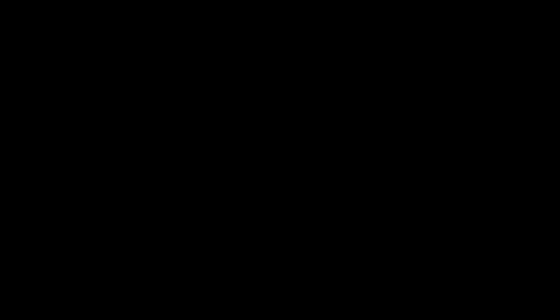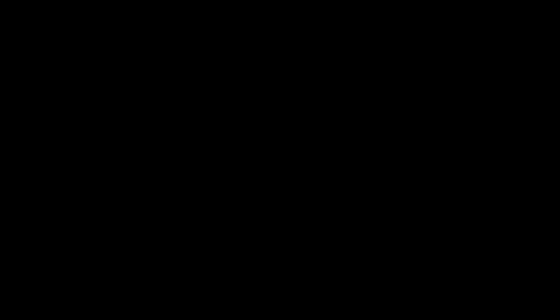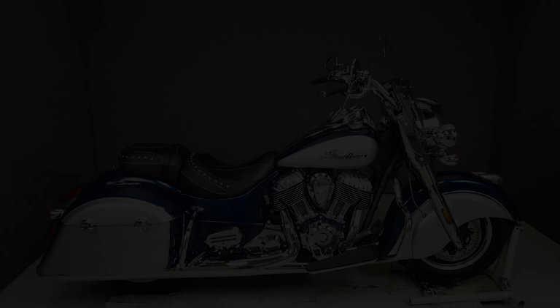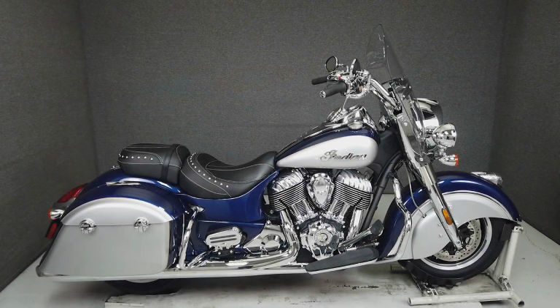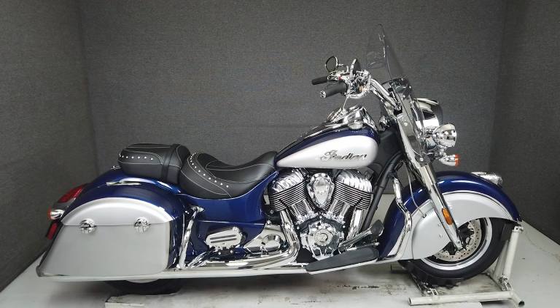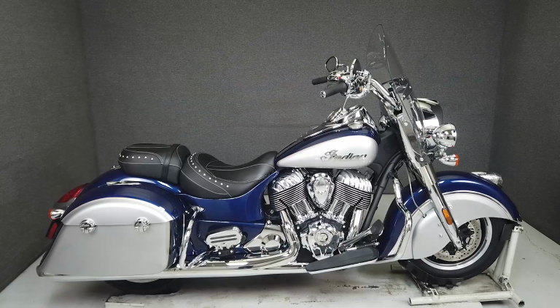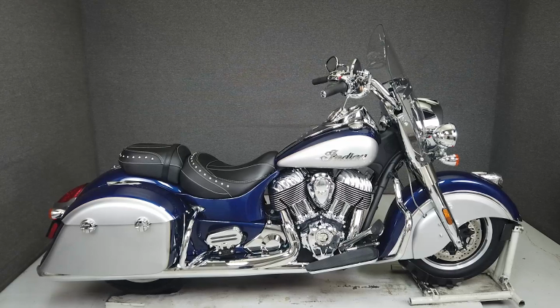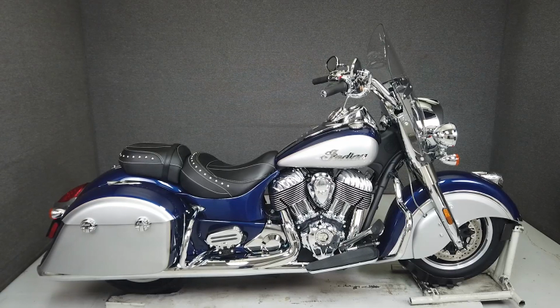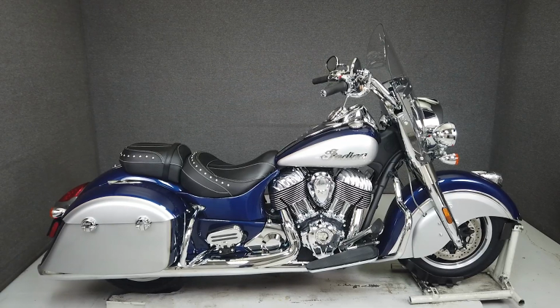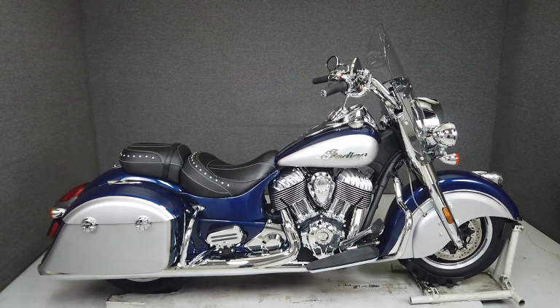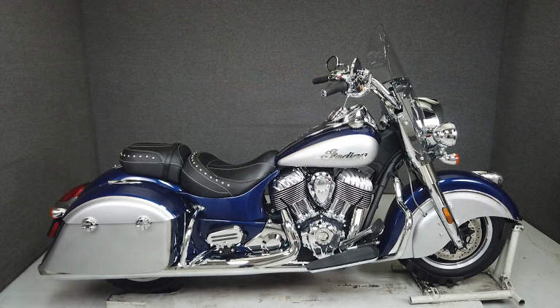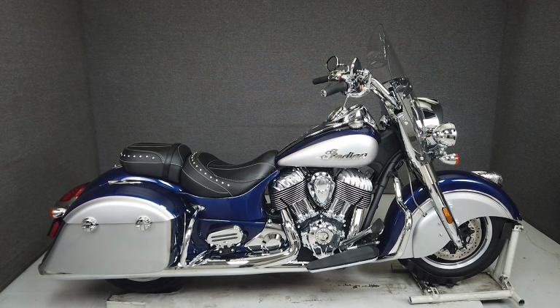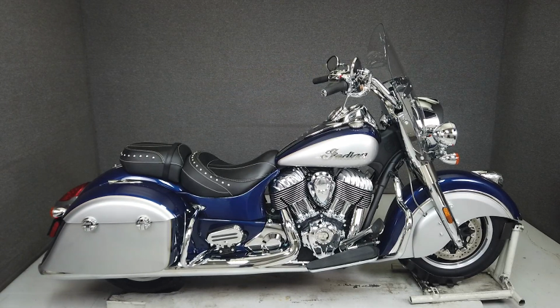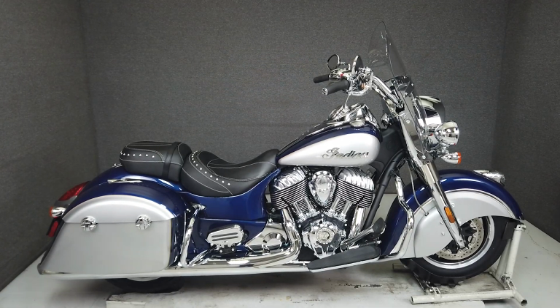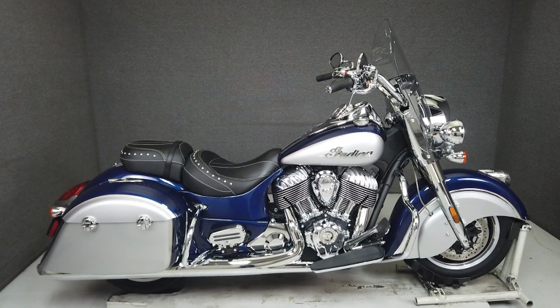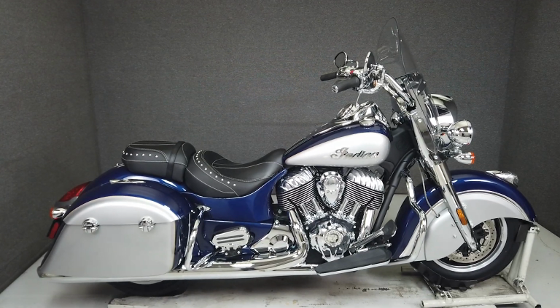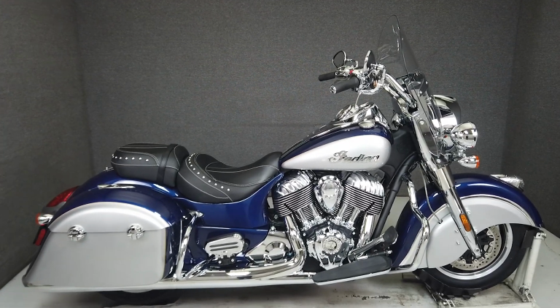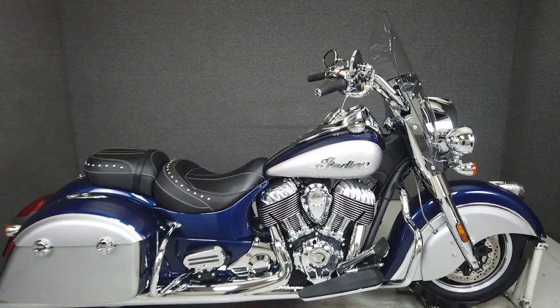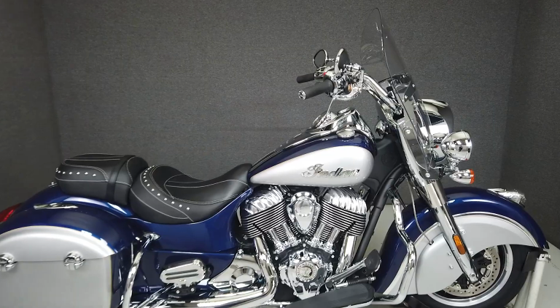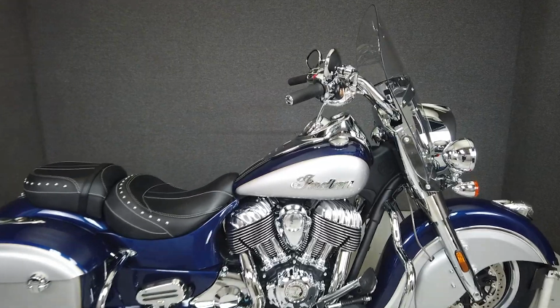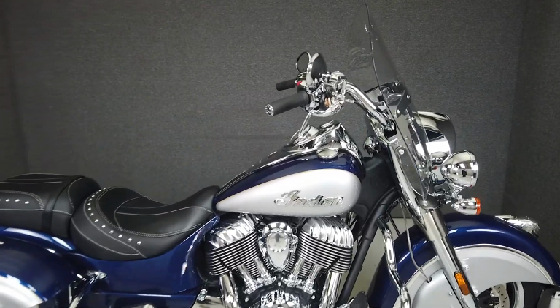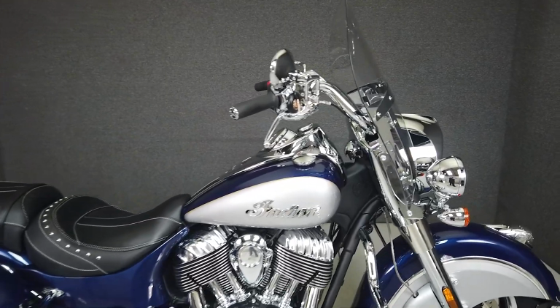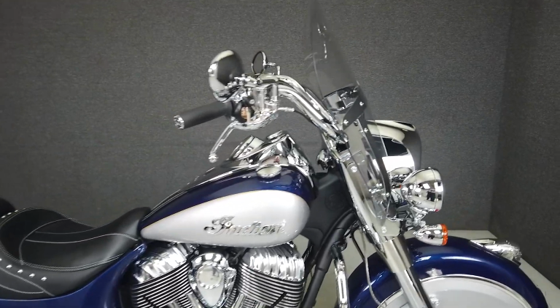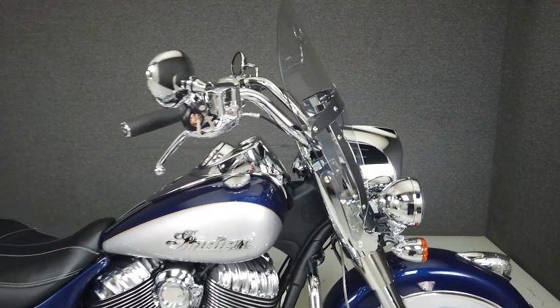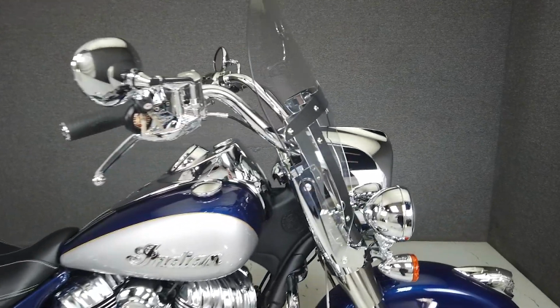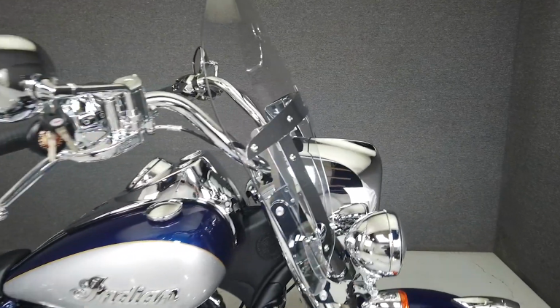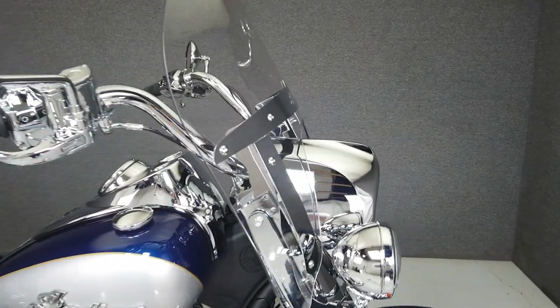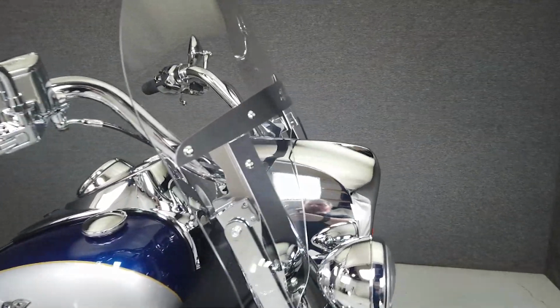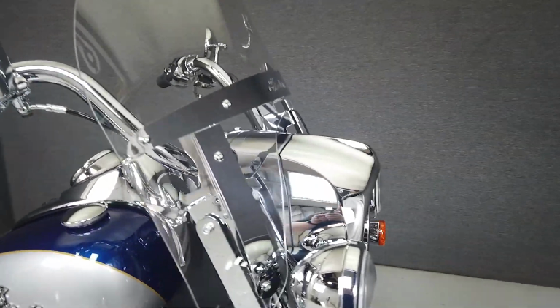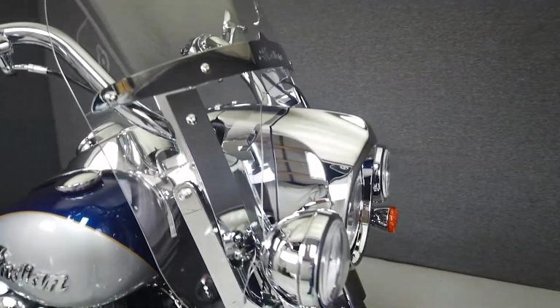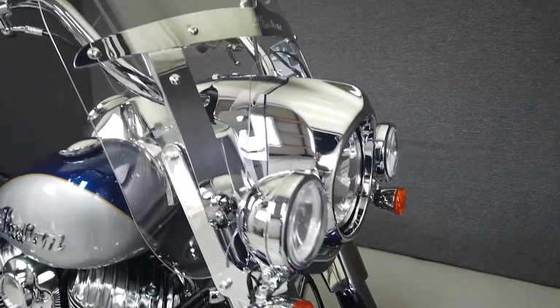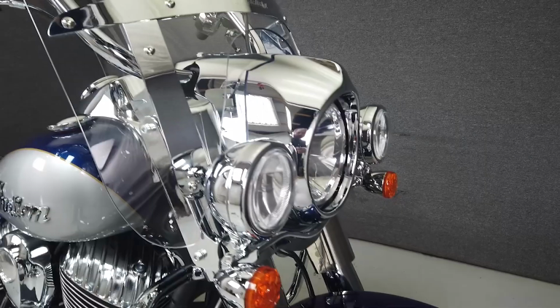Hey everyone, this is Keegan from National Power Sports. This stock one-owner 2017 Indian Springfield with only 1,817 miles runs and rides well and passes New Hampshire State Inspection.